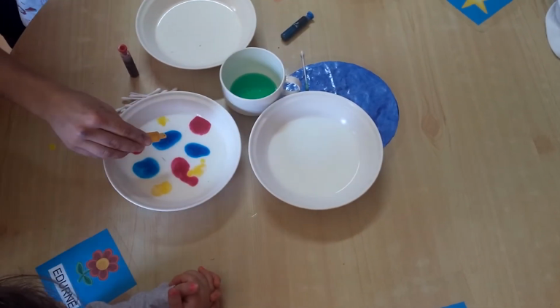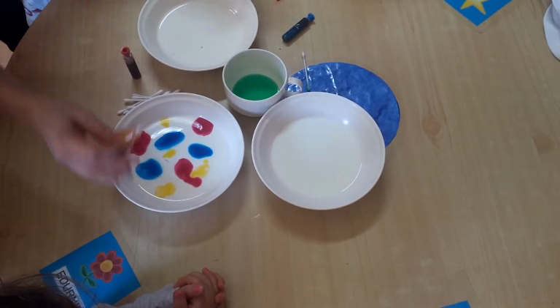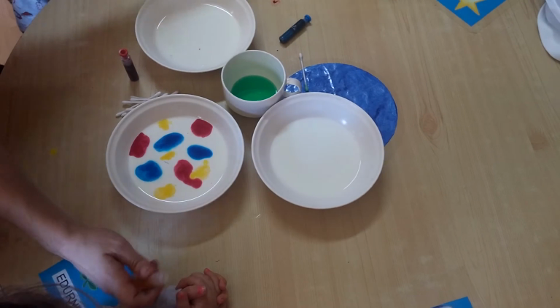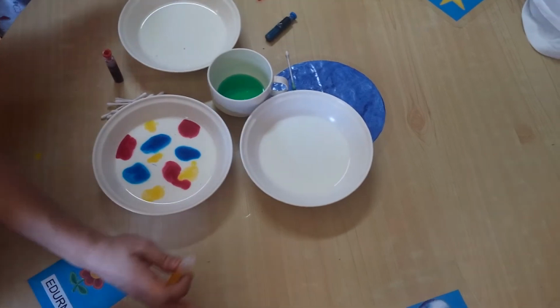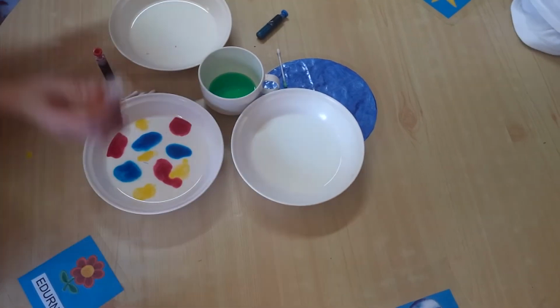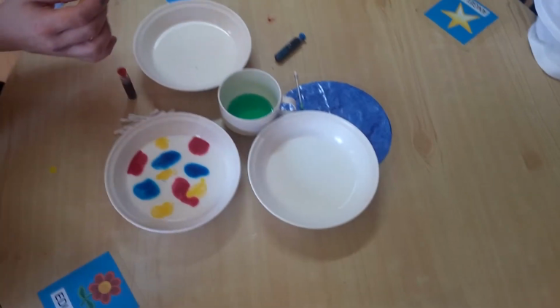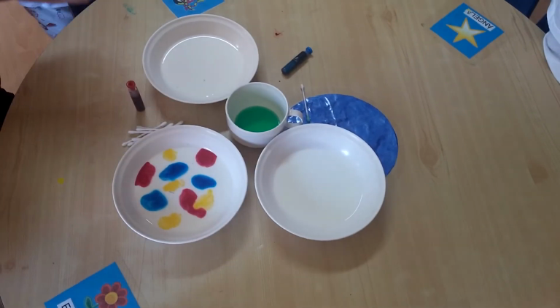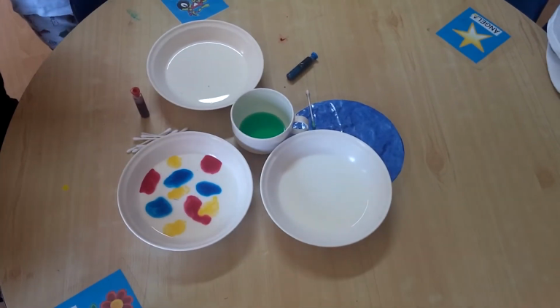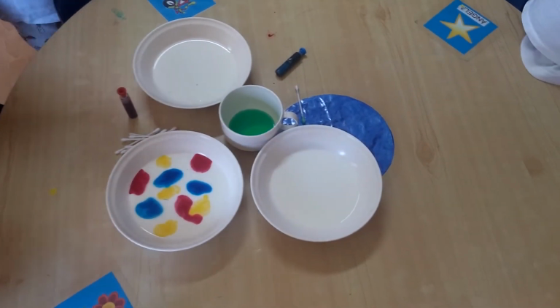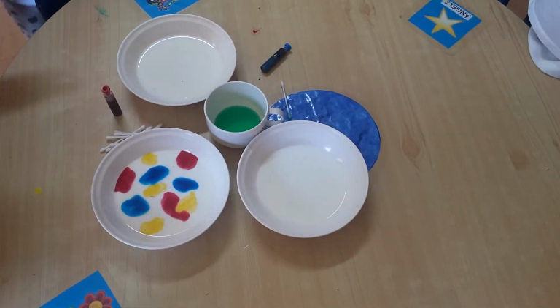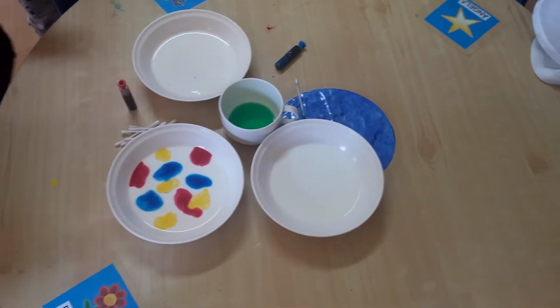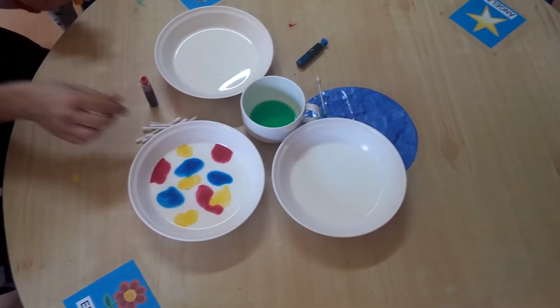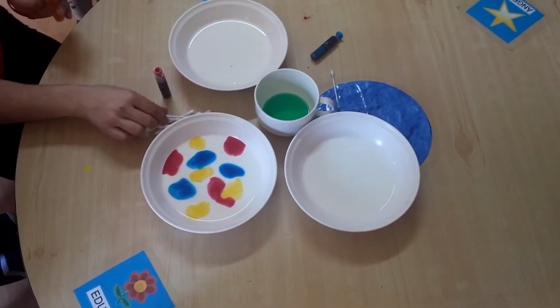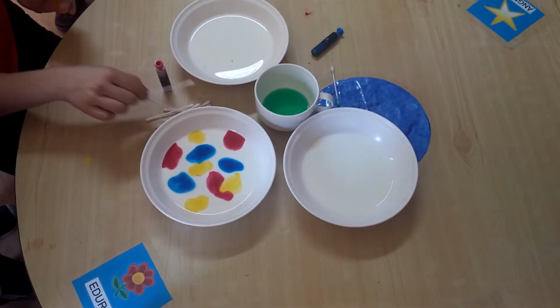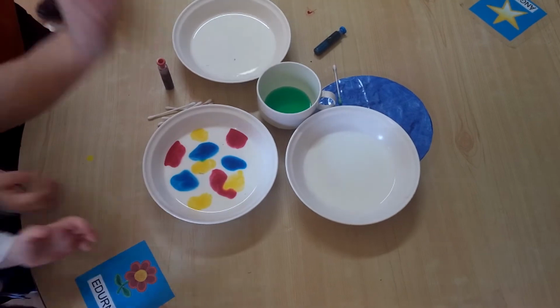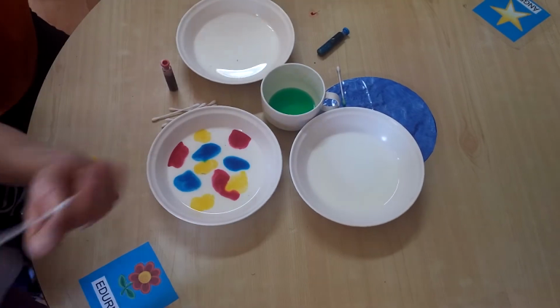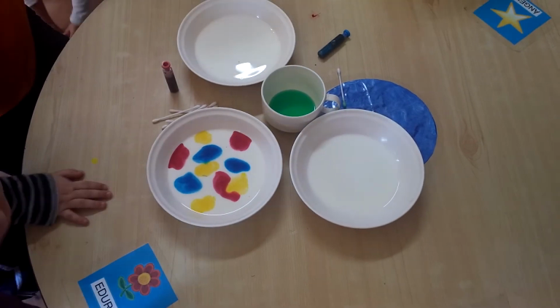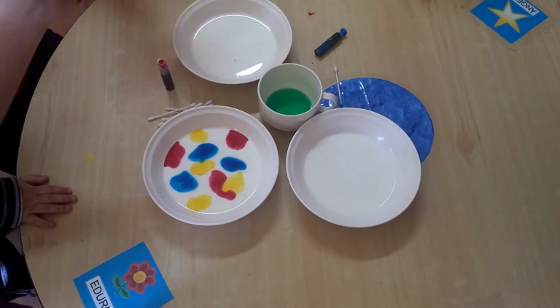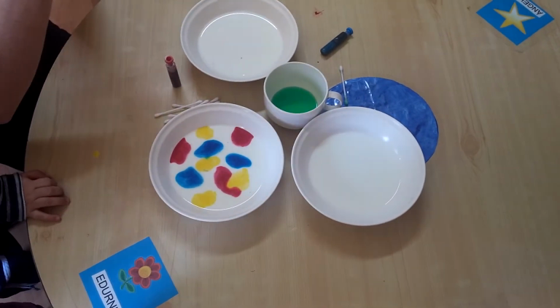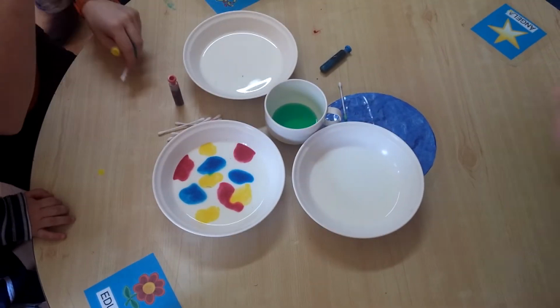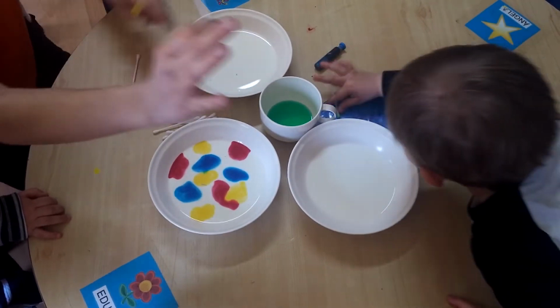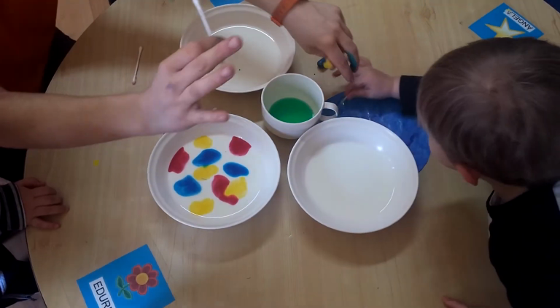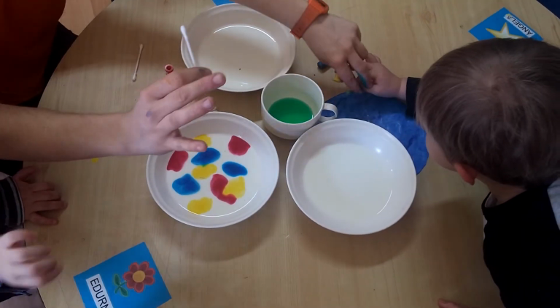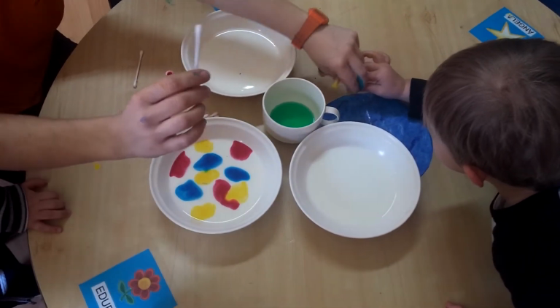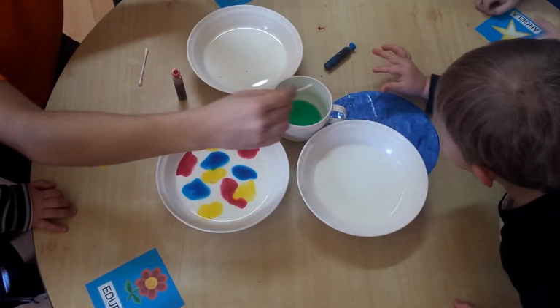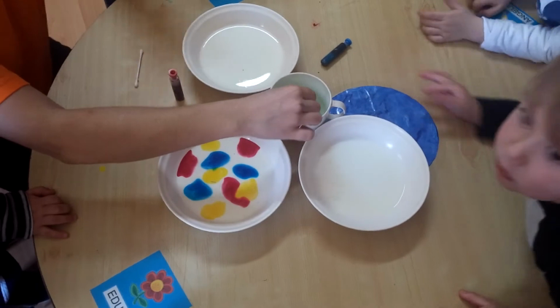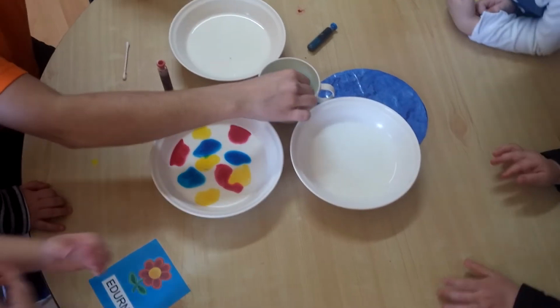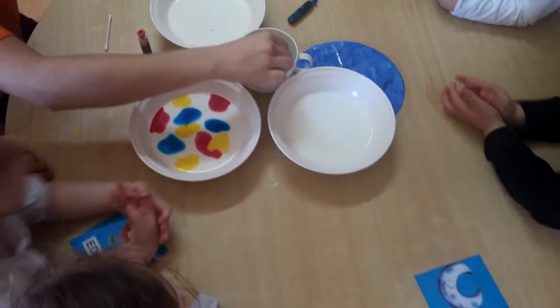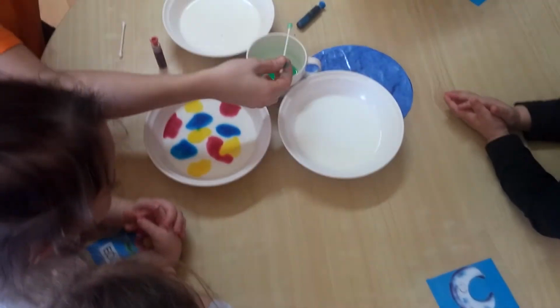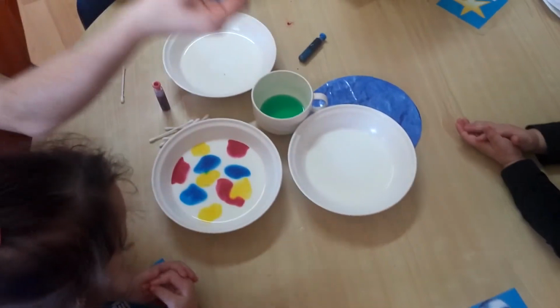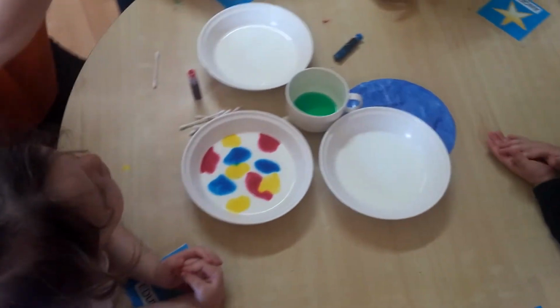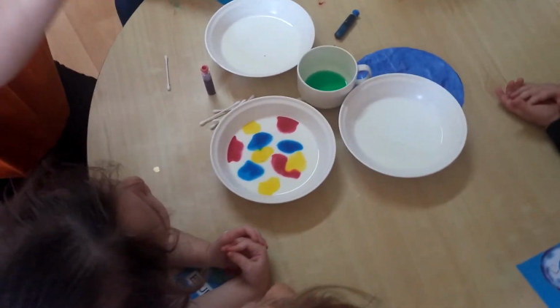Okay, now shh. Hands up. Let's wait. Let's count. Just wait. Now I'm going to show you. Let's count. One. Javi, look at it. One, two, three.